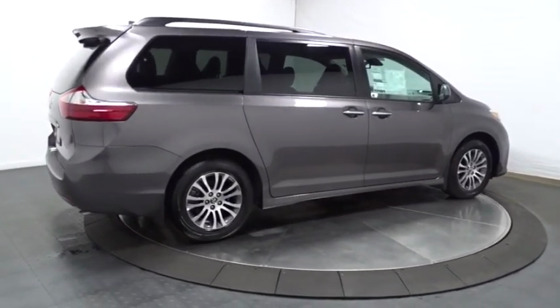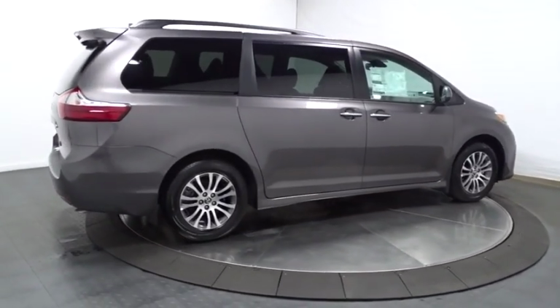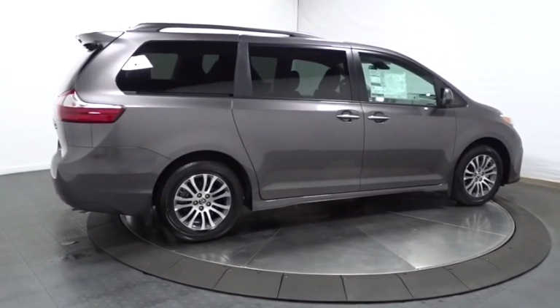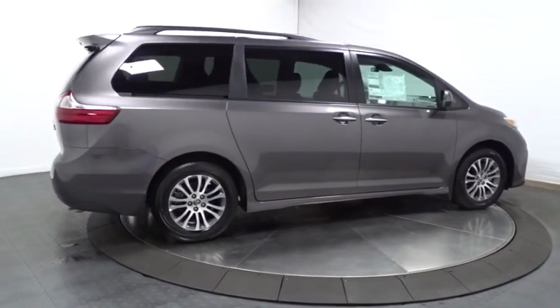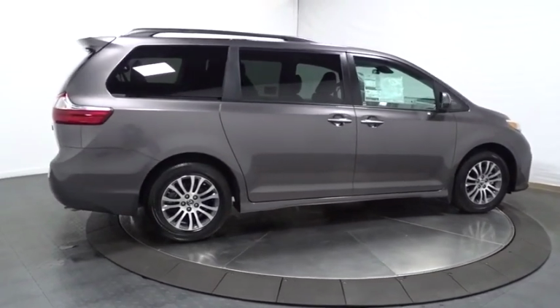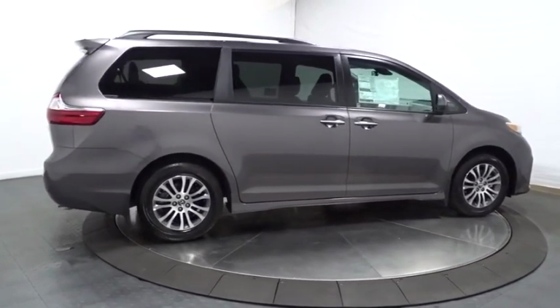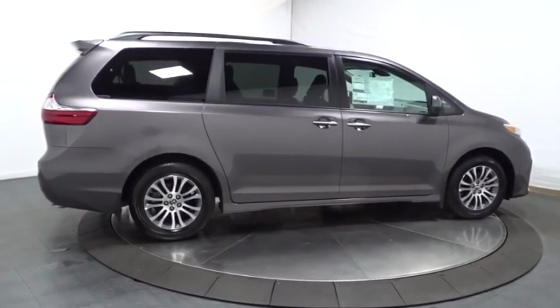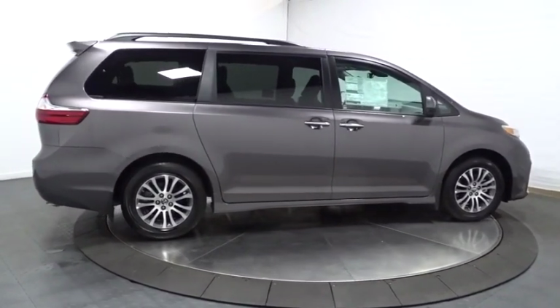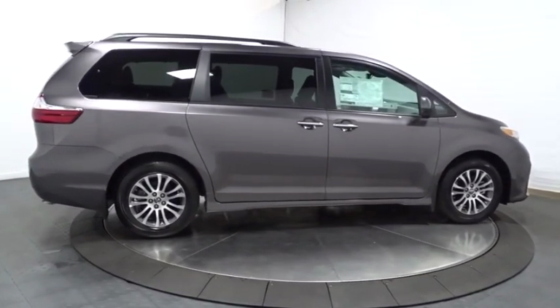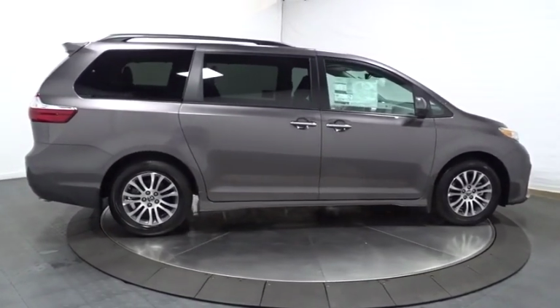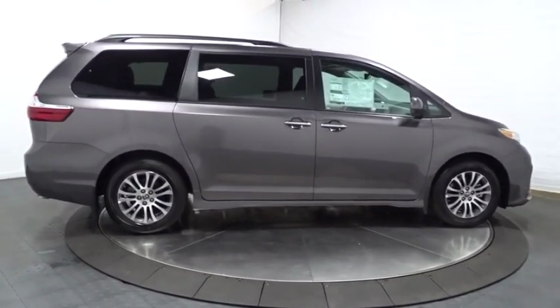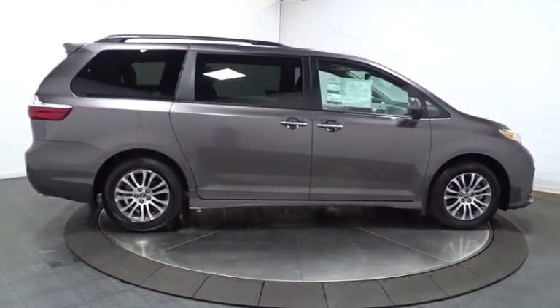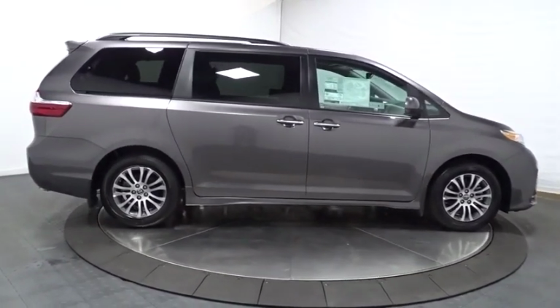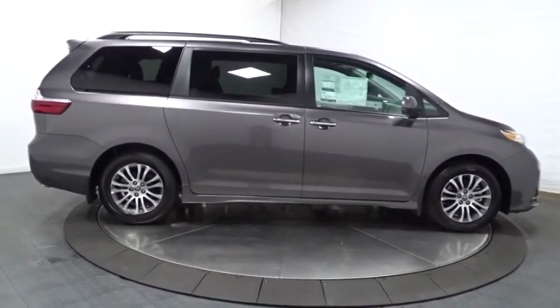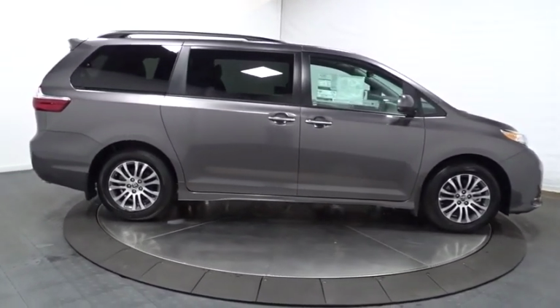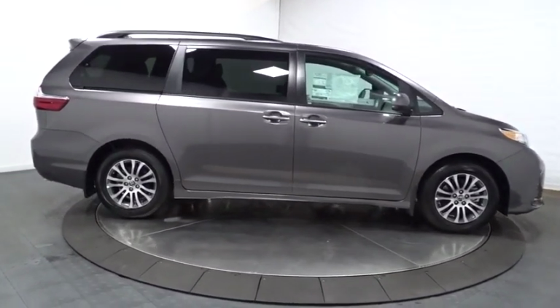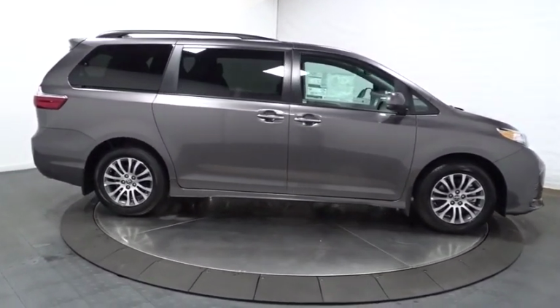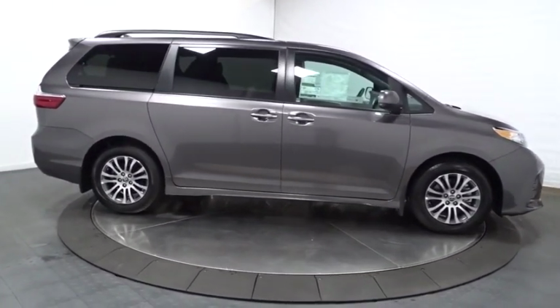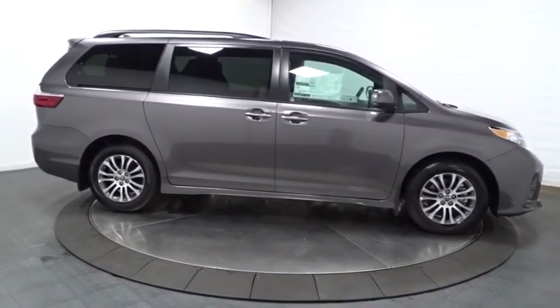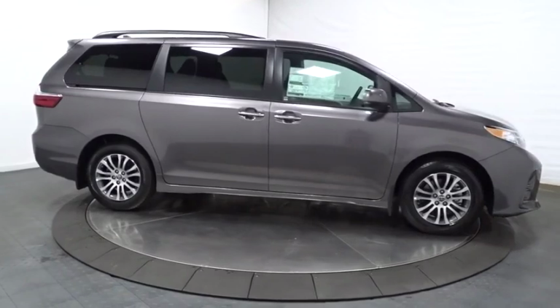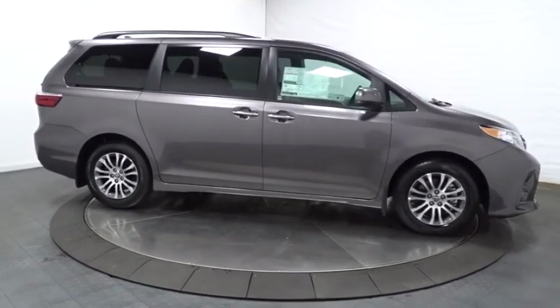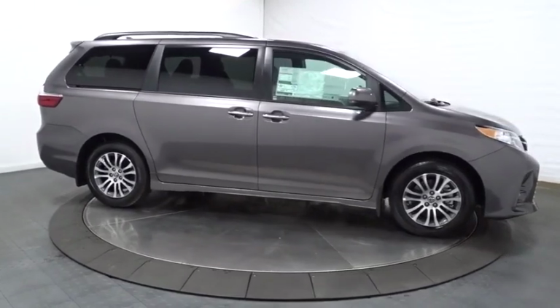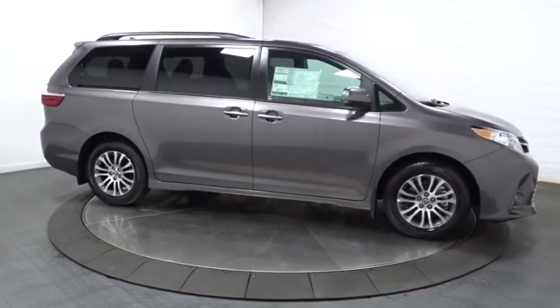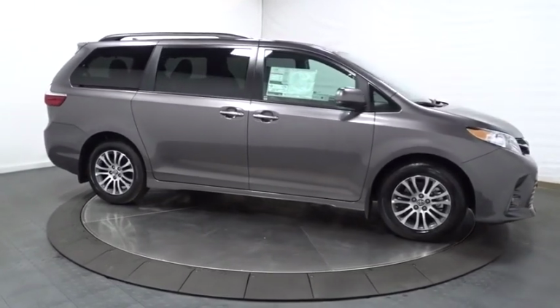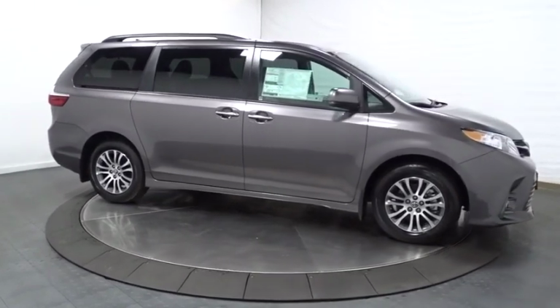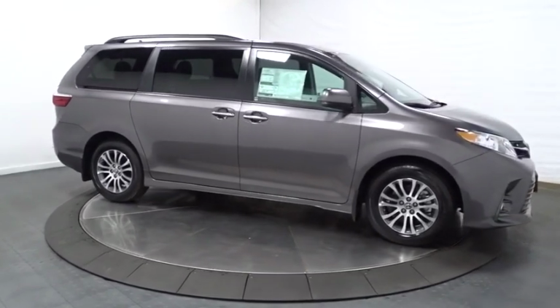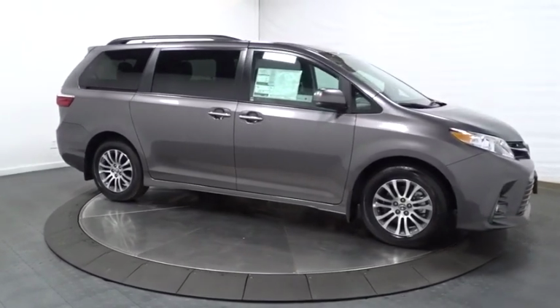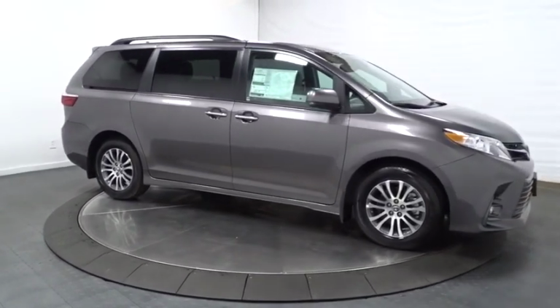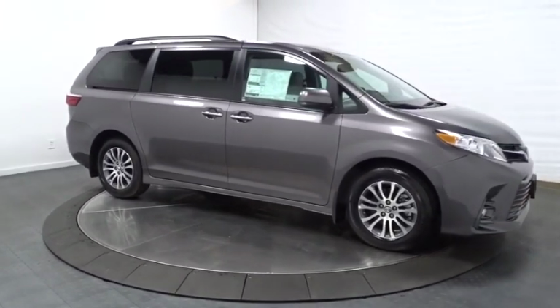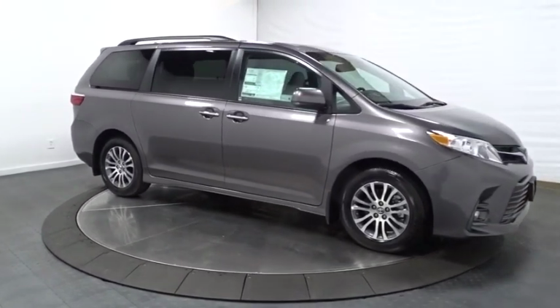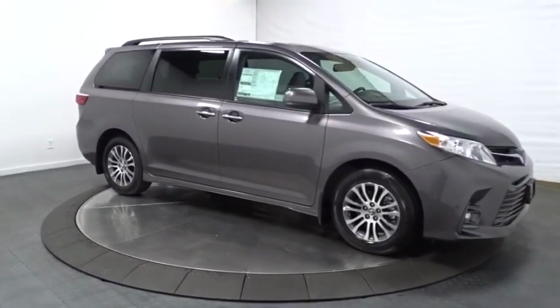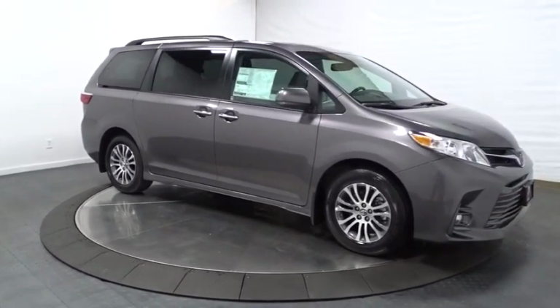Backup camera, keyless entry, leather wrapped steering wheel, Bluetooth, front wheel drive, fog lights, electronic stability control, compass, clock.